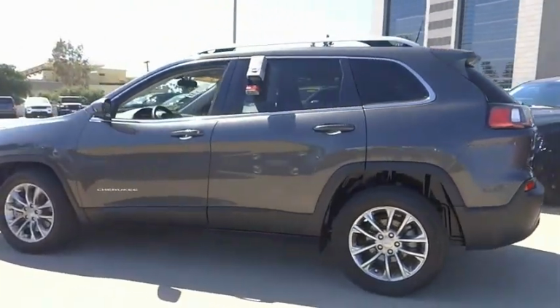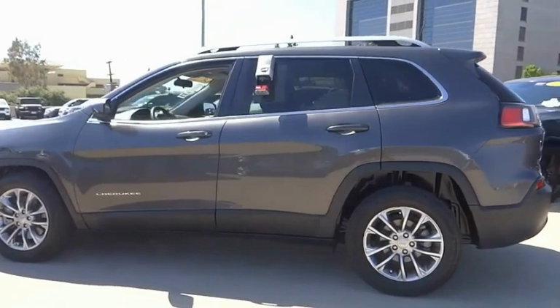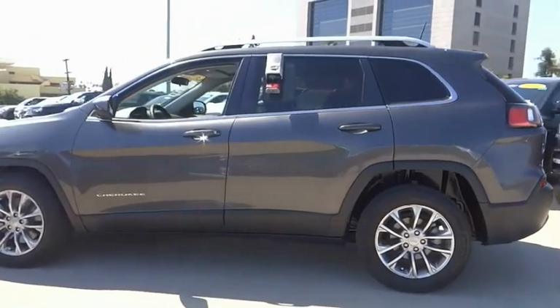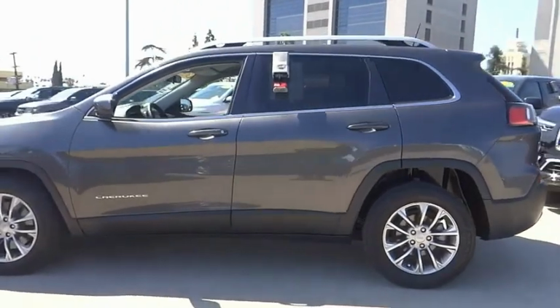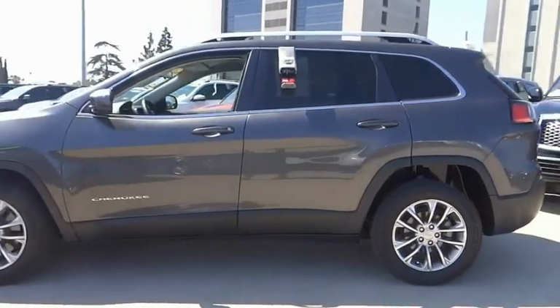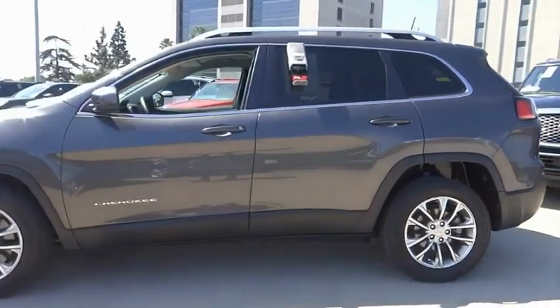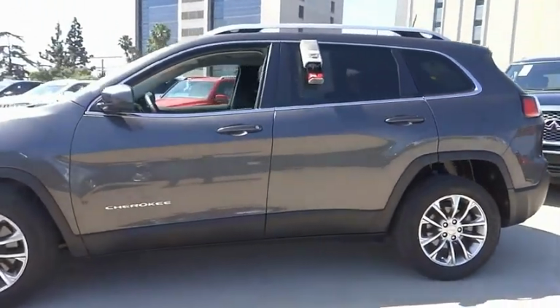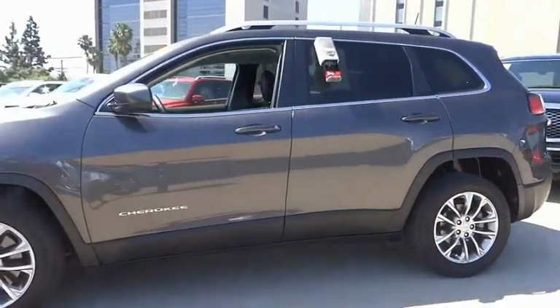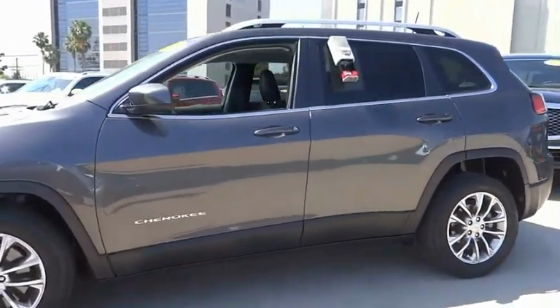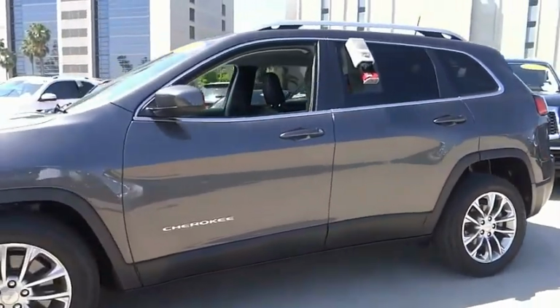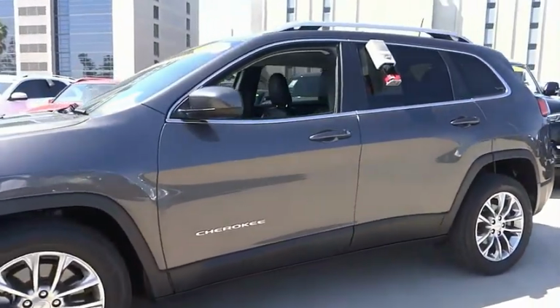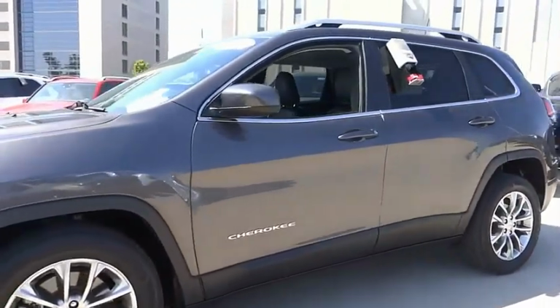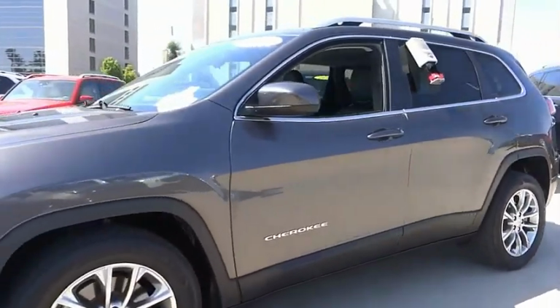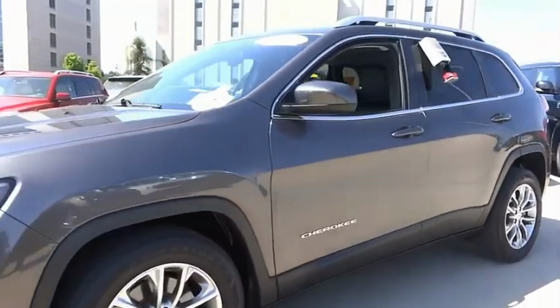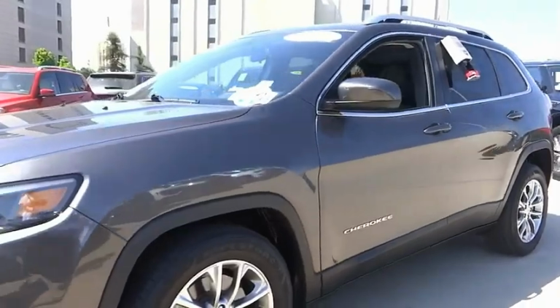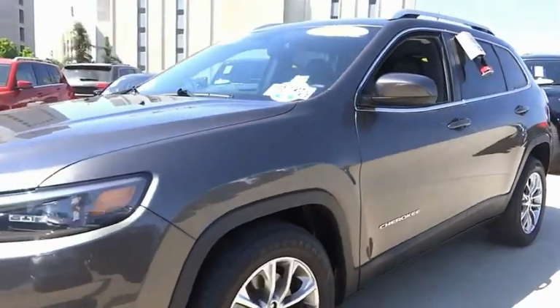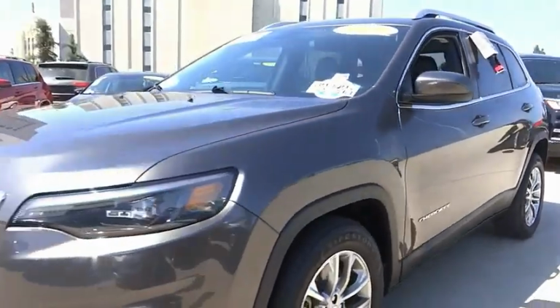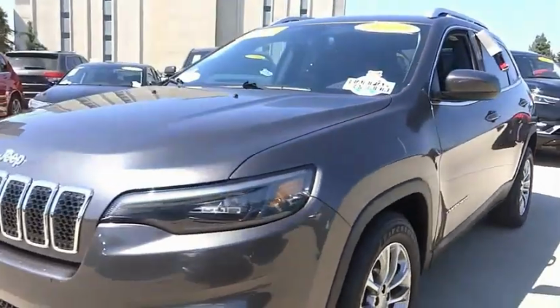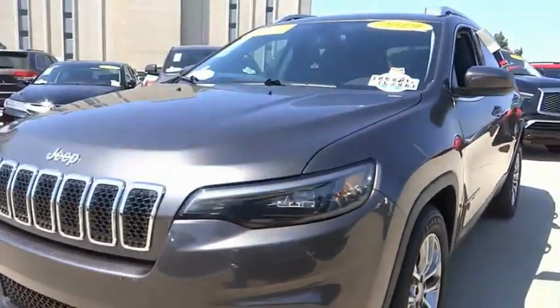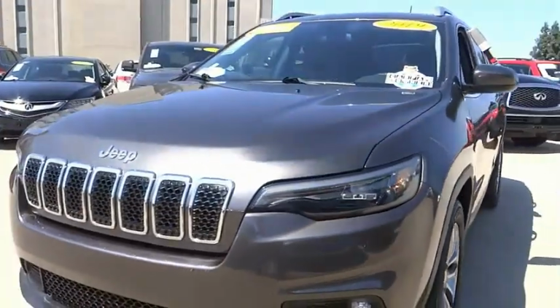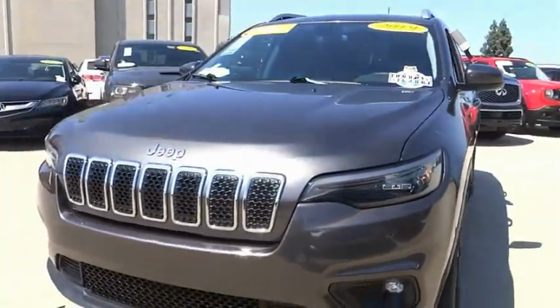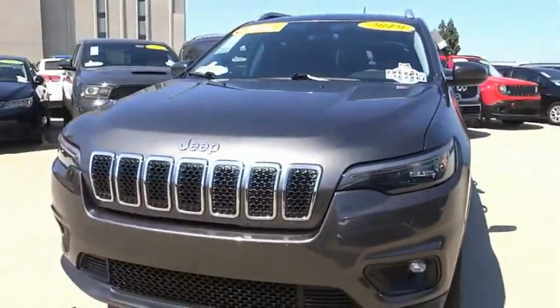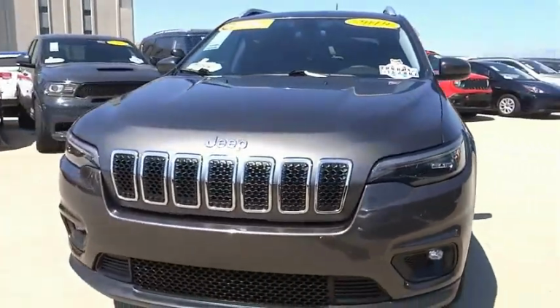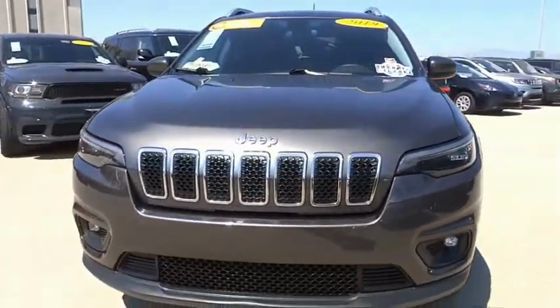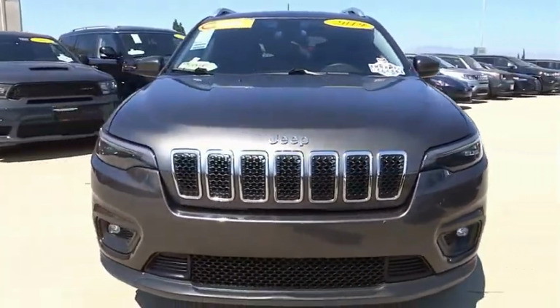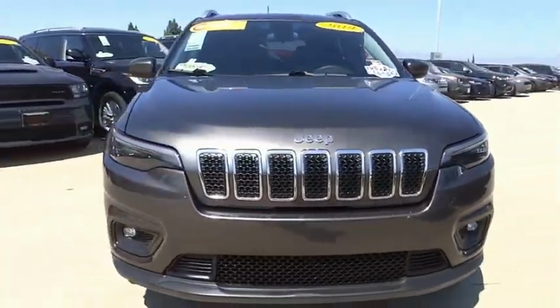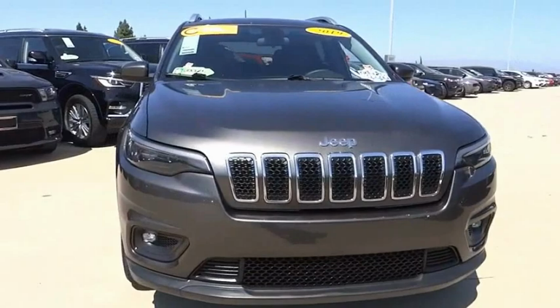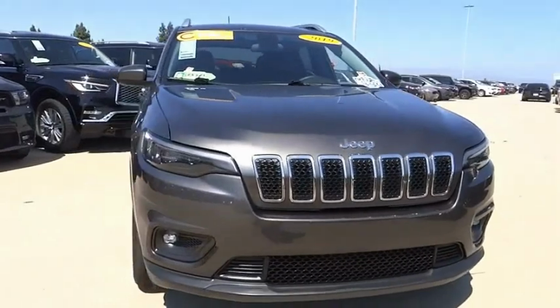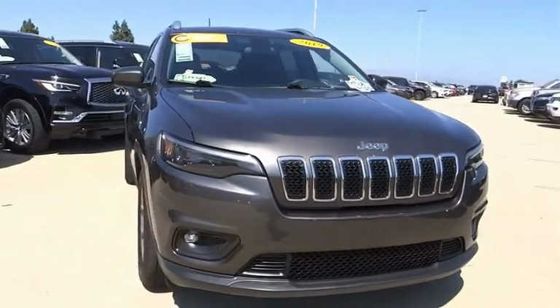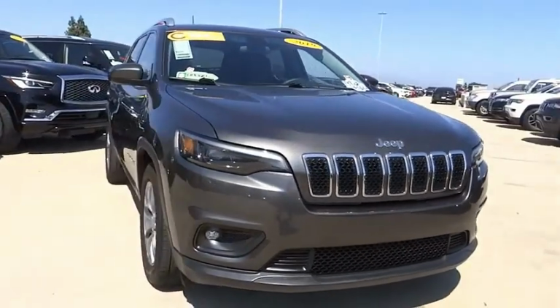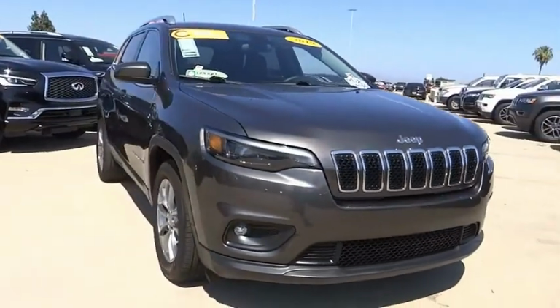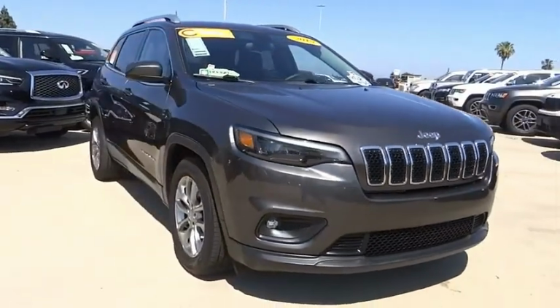Electronic stability control, alloy wheels, brake assist, traction control, remote keyless entry, fog lights, four-wheel disc brakes, speed control, rear window defroster, rear window wiper.